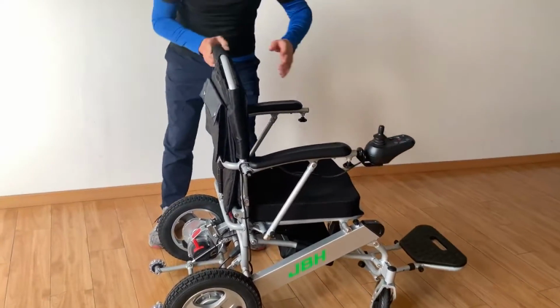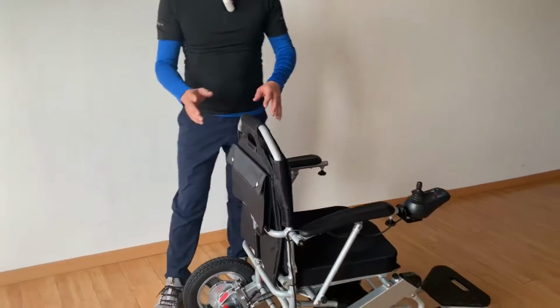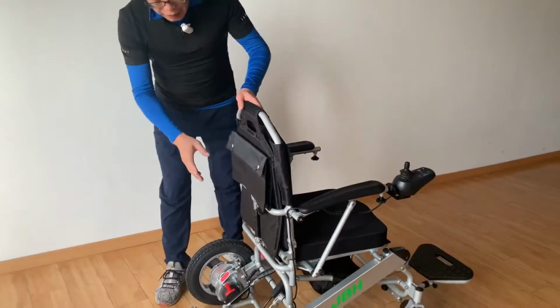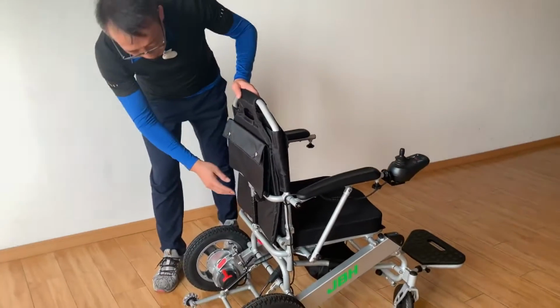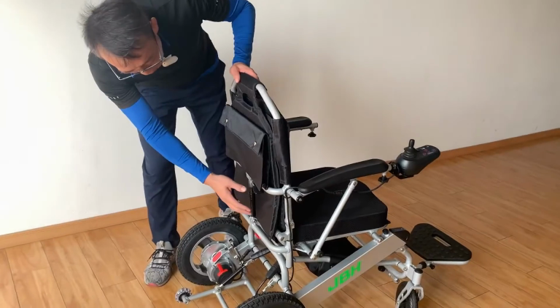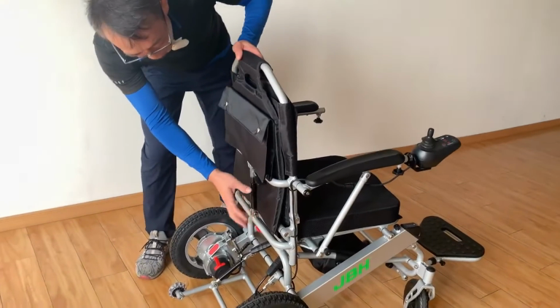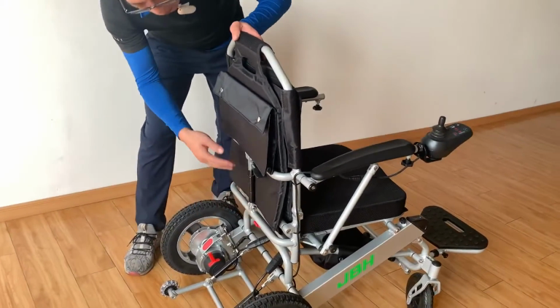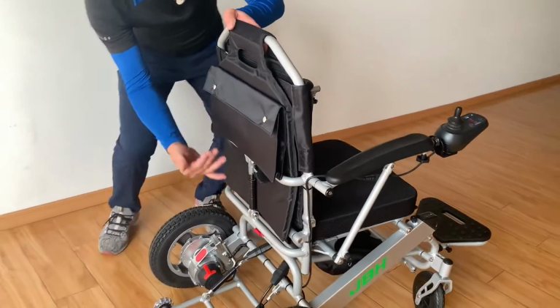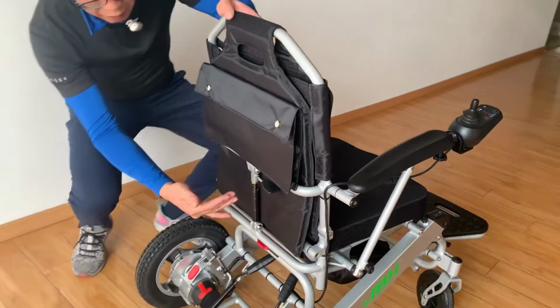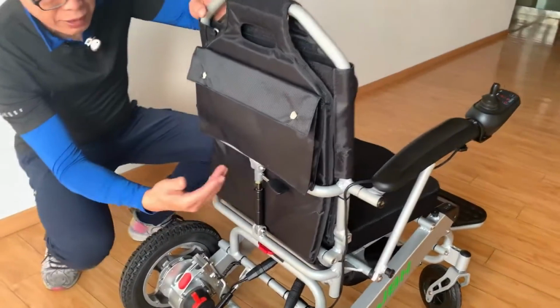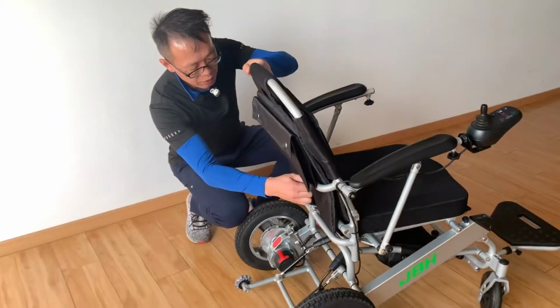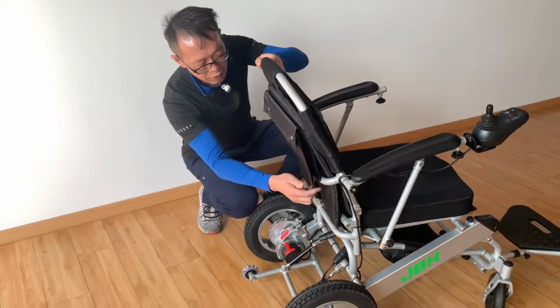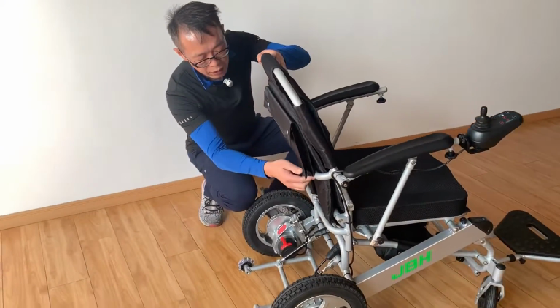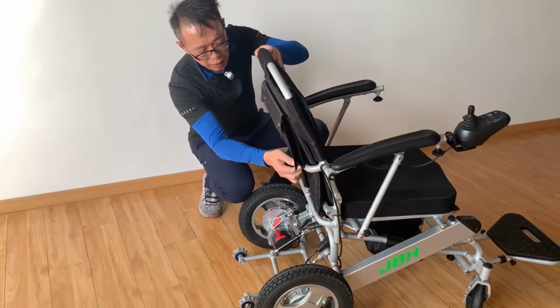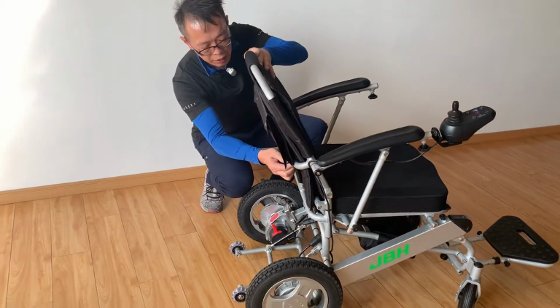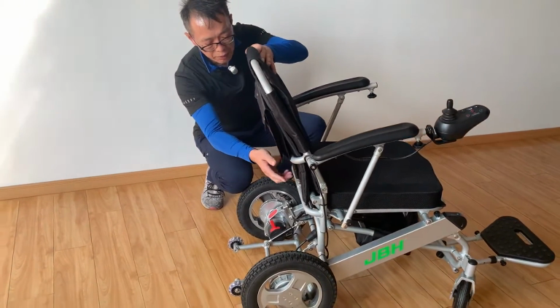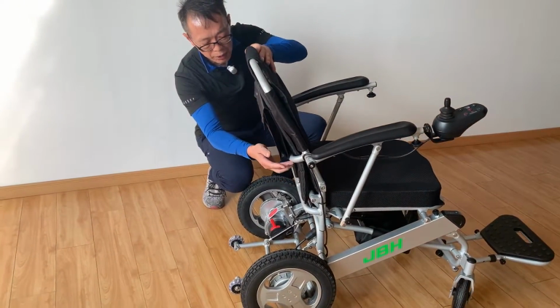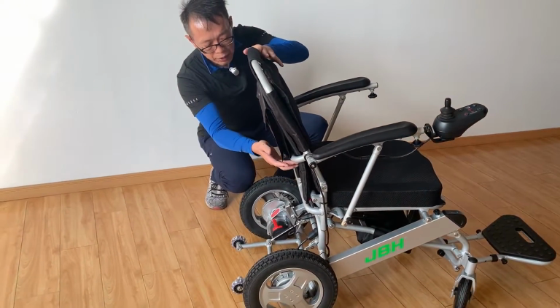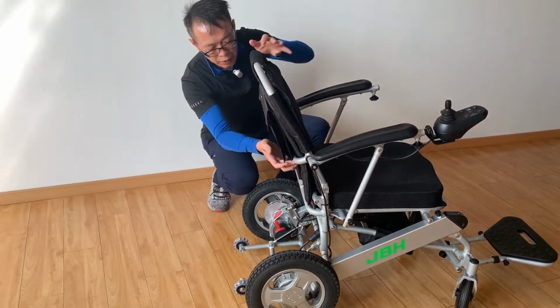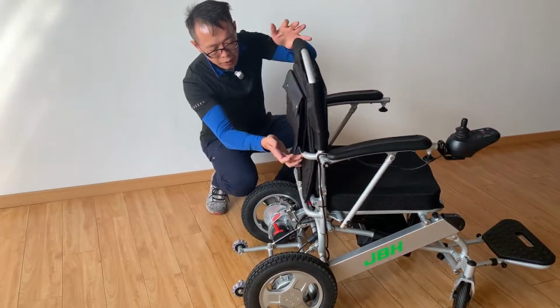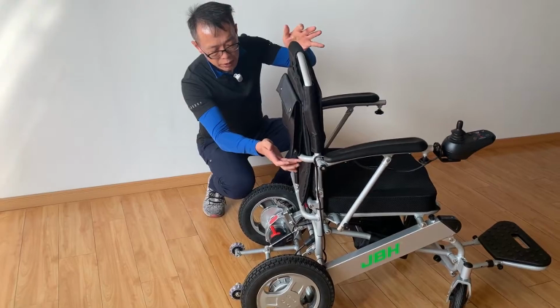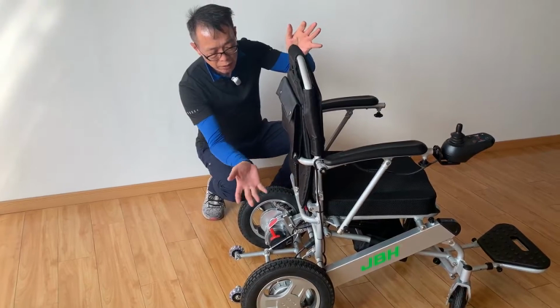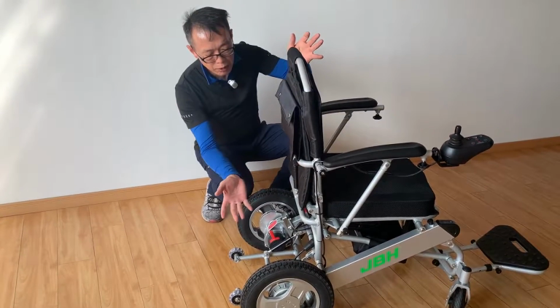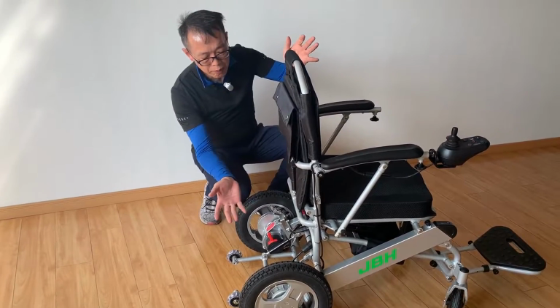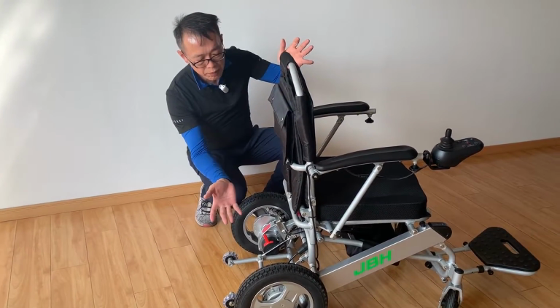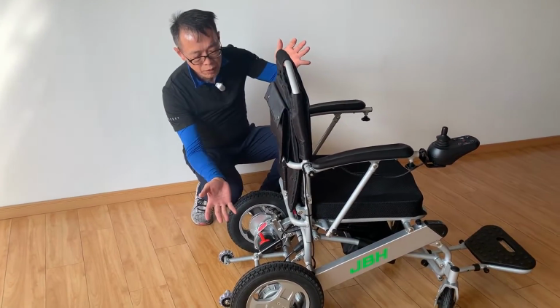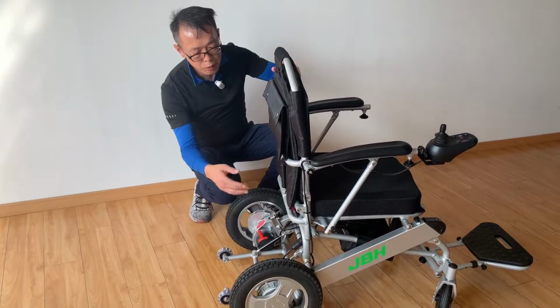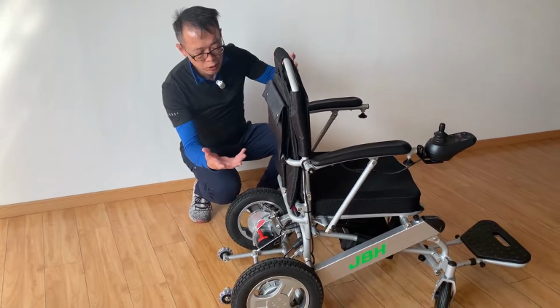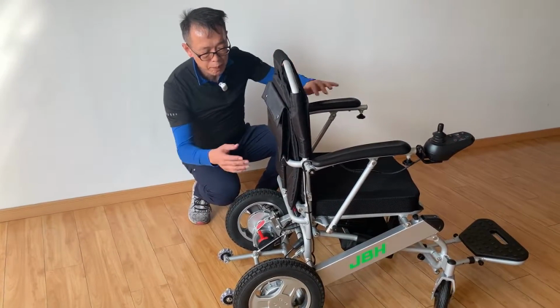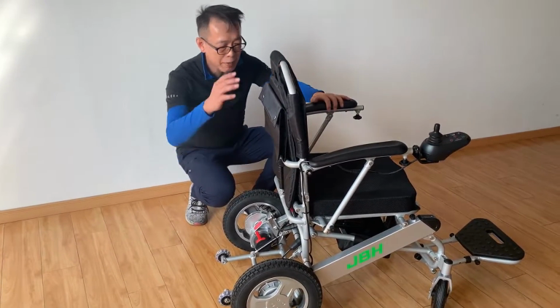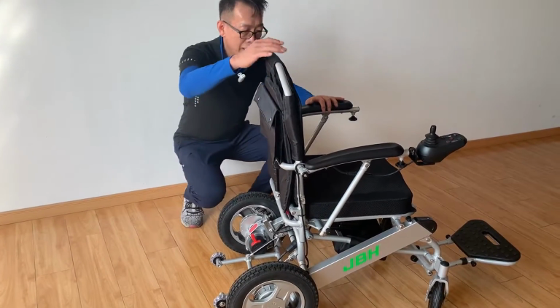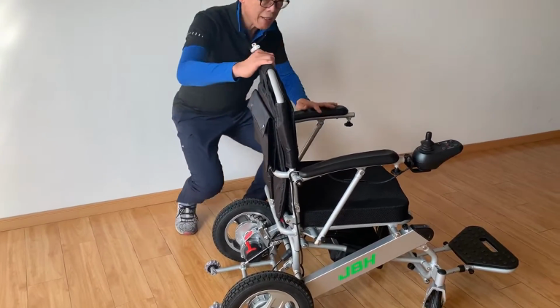Second, you can see from here we have a gas lift design — you can stop everywhere, or you can have a one-stop switch of the backrest angle.